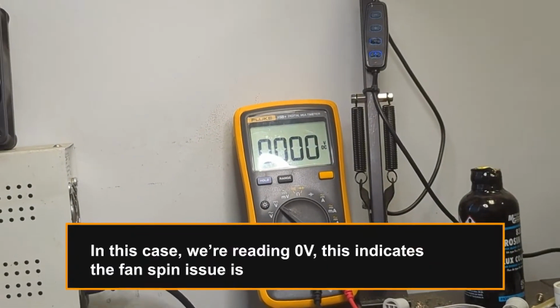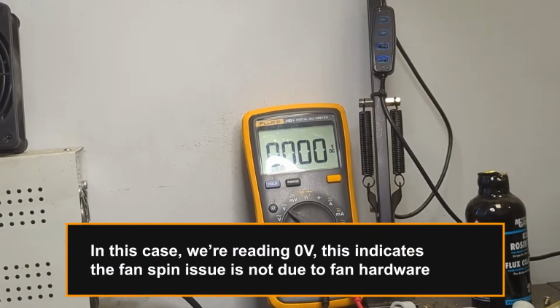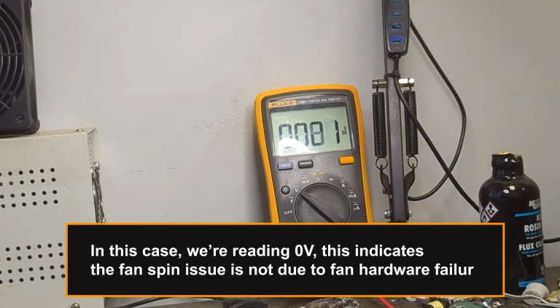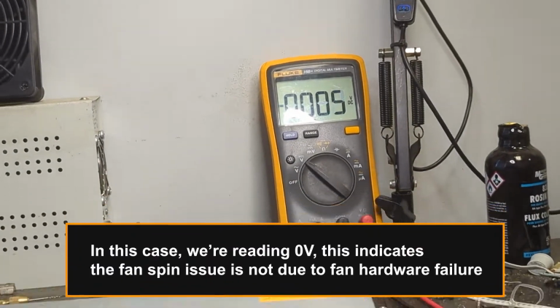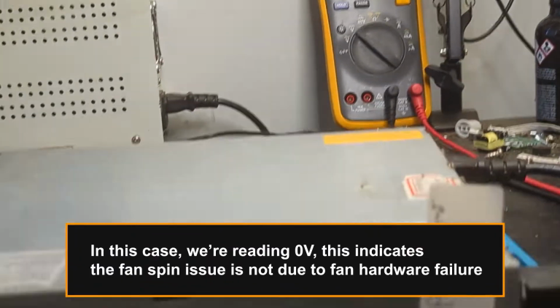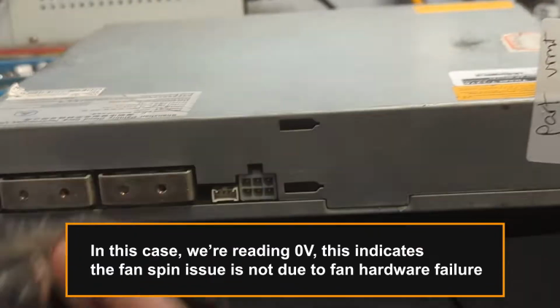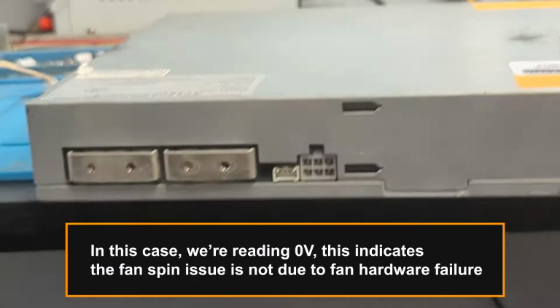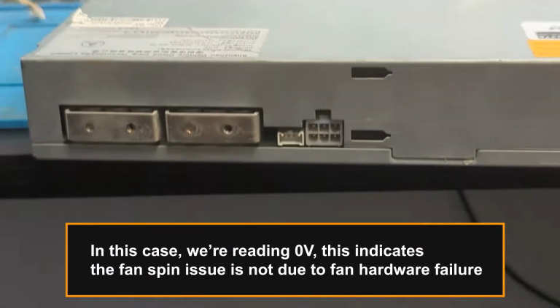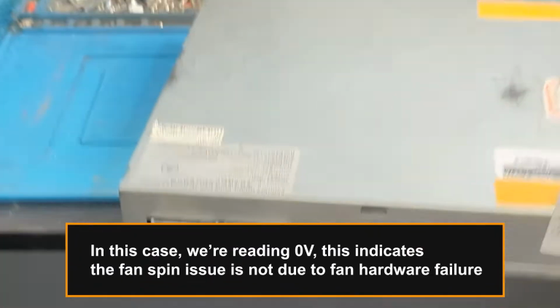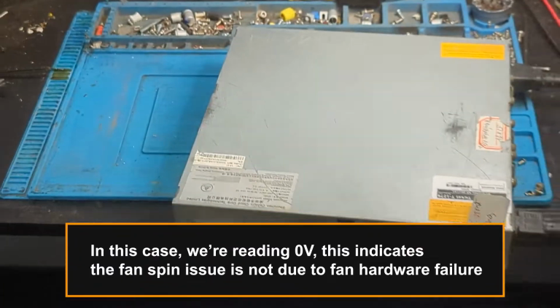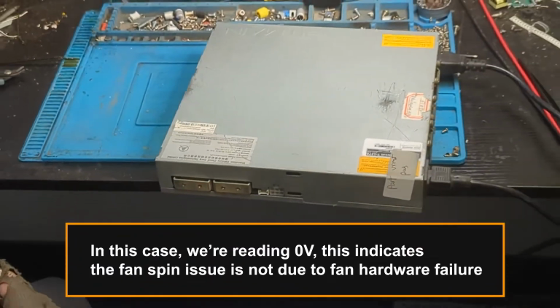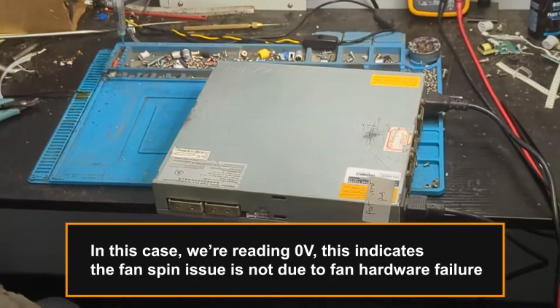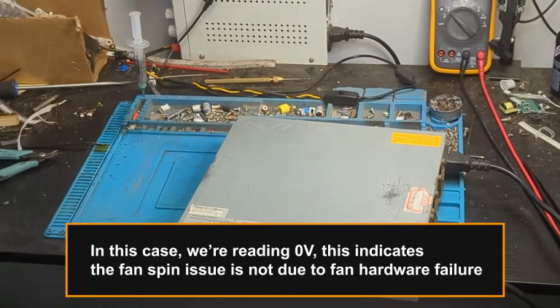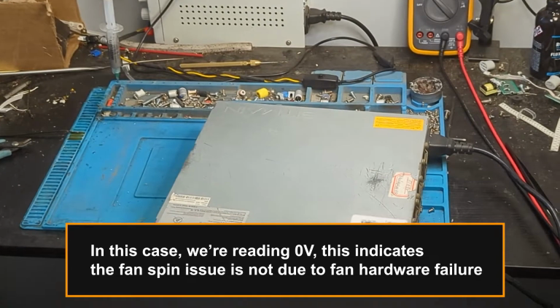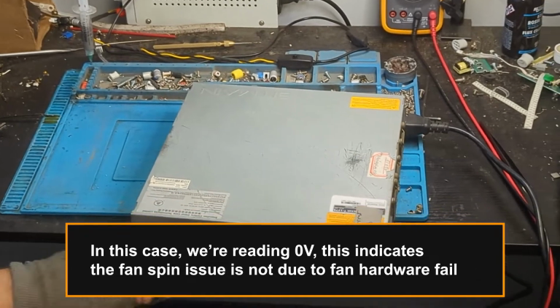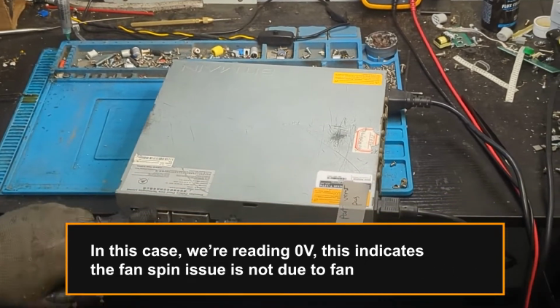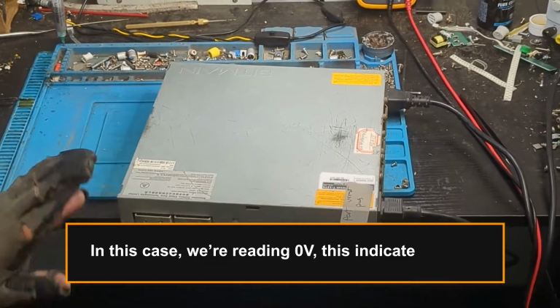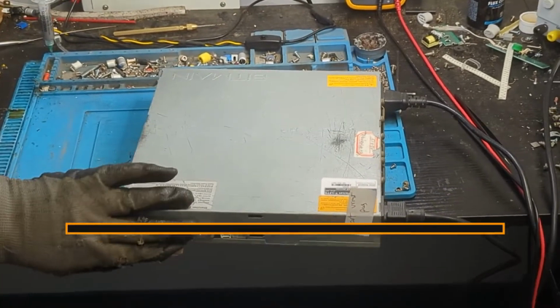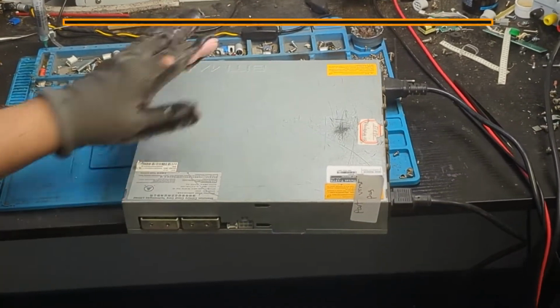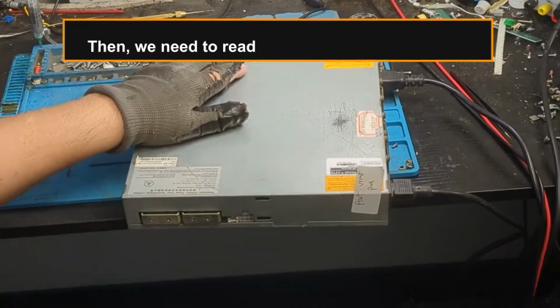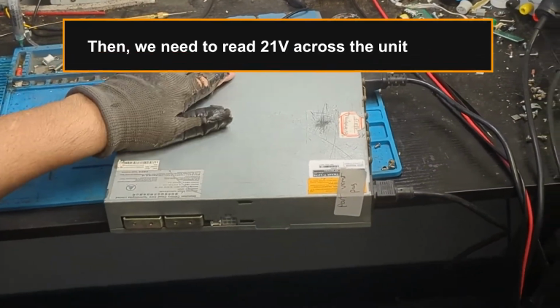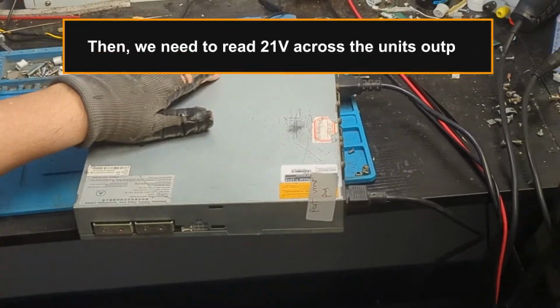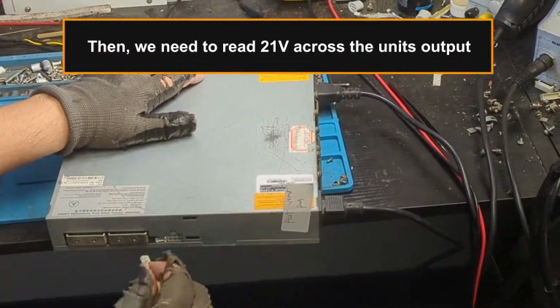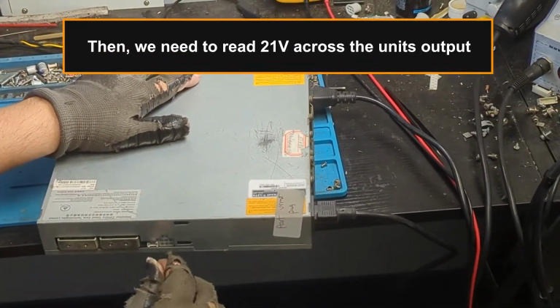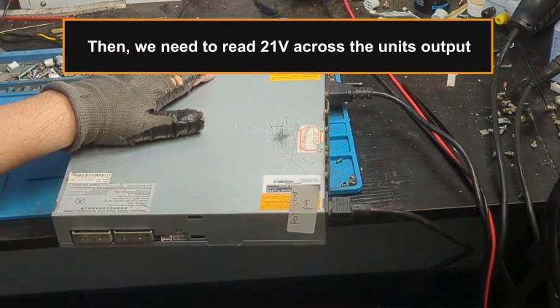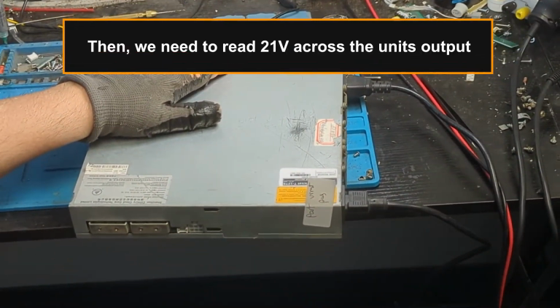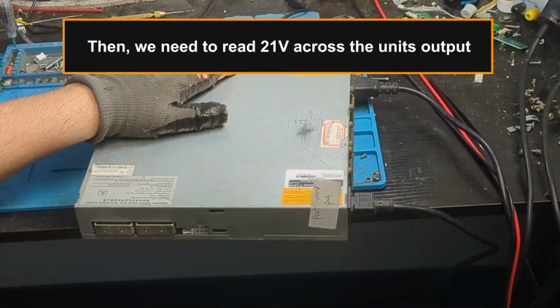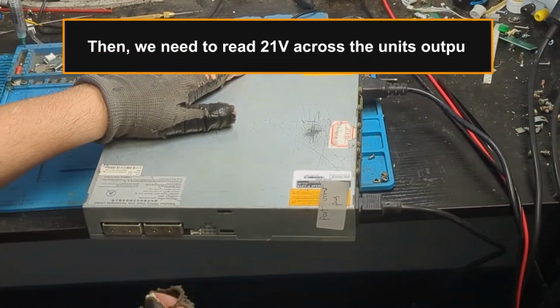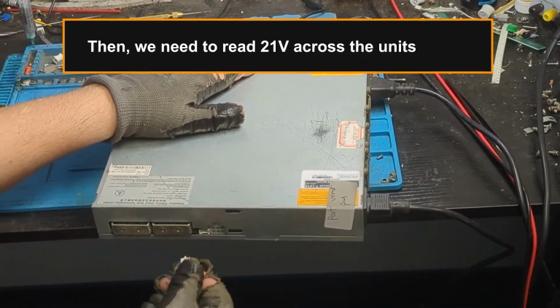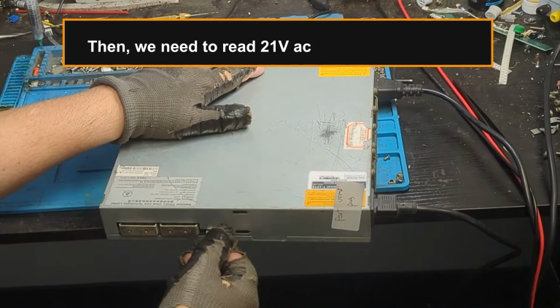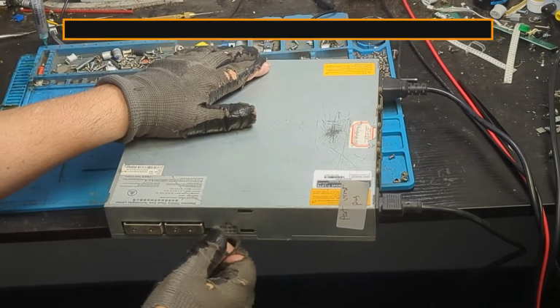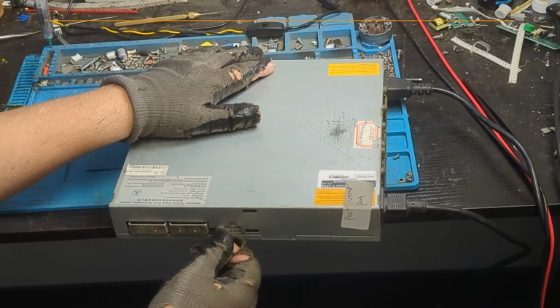In this case, we're reading 0 volts. This indicates the fan spin issue is not due to hardware failure. Then, we need to read 21 volts across the unit's output.